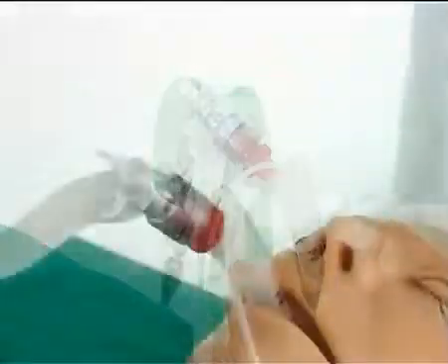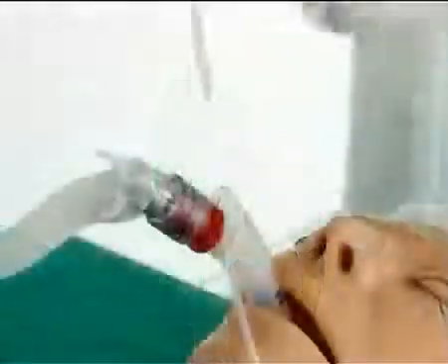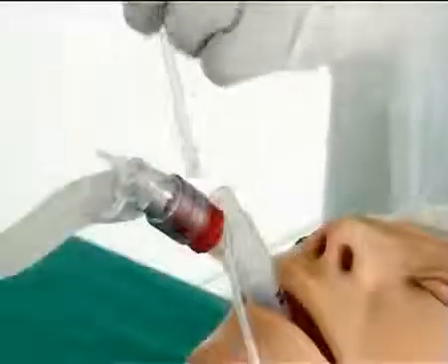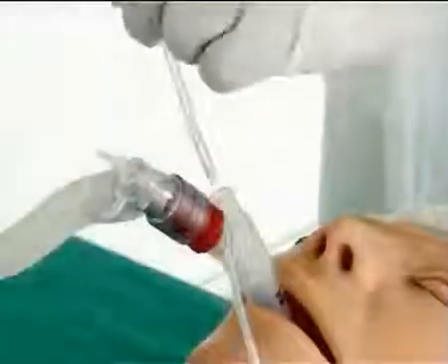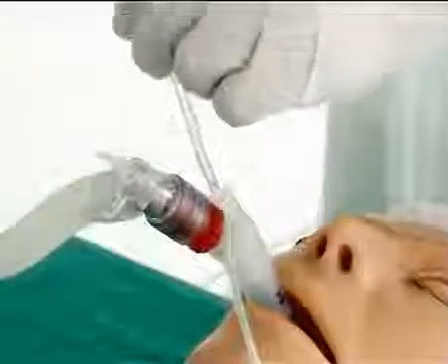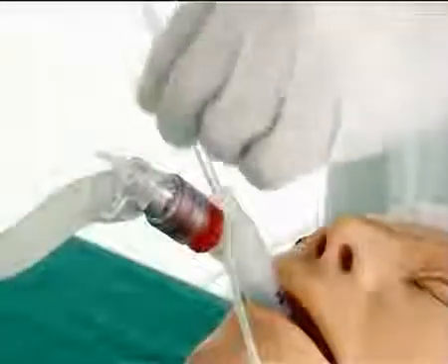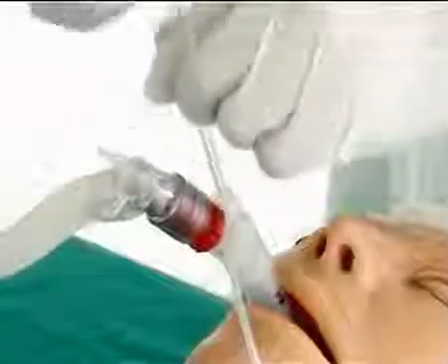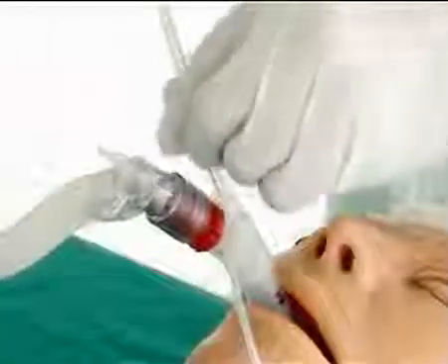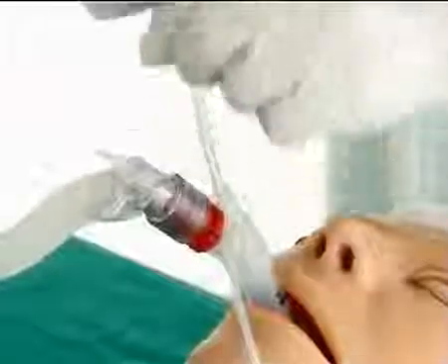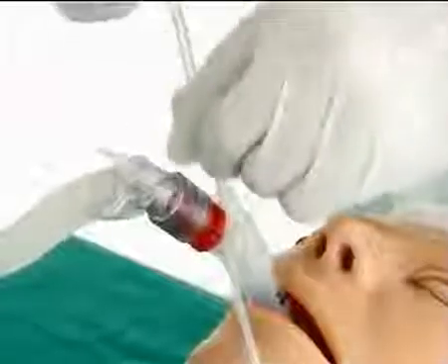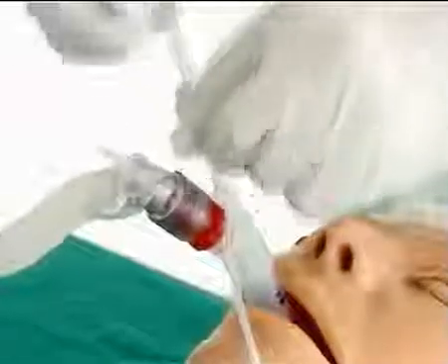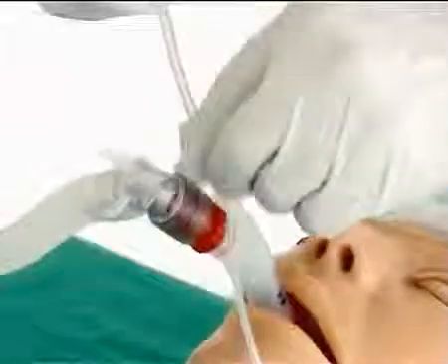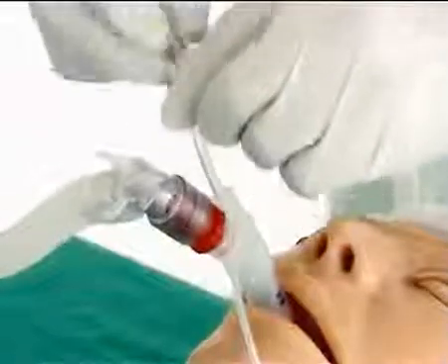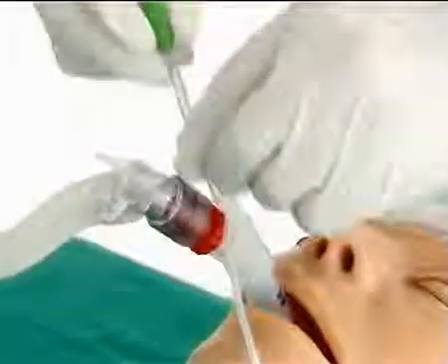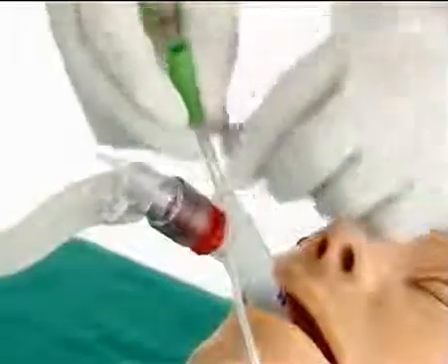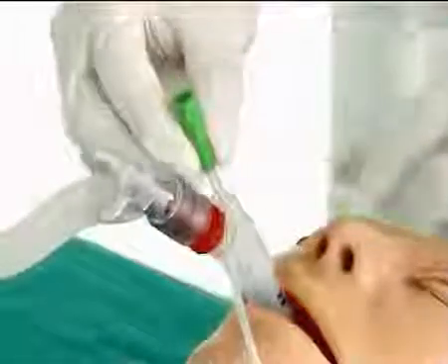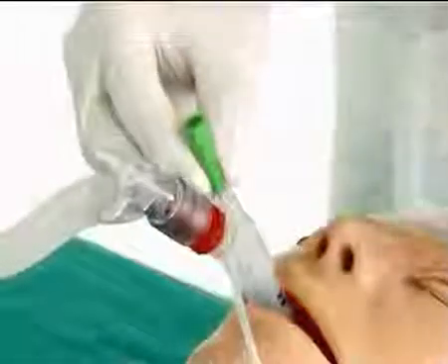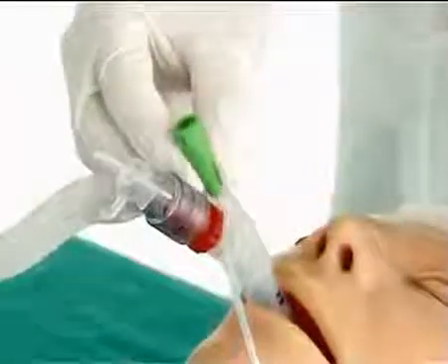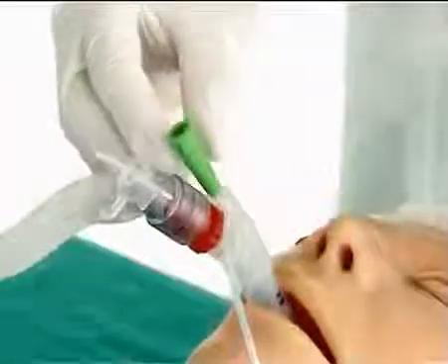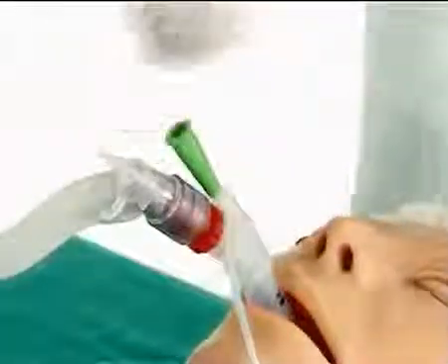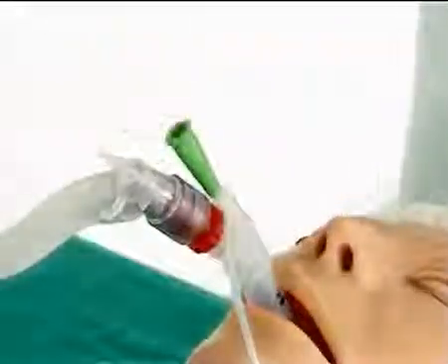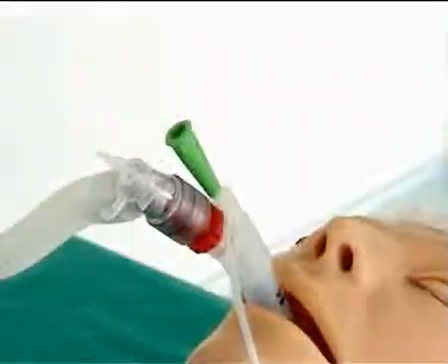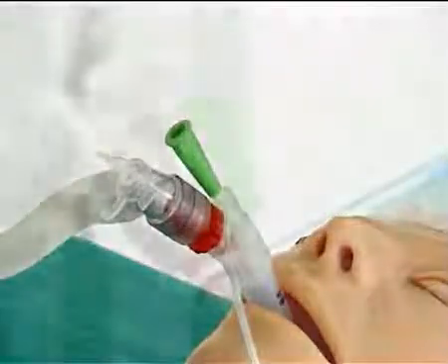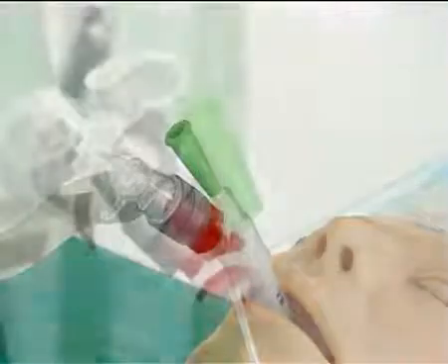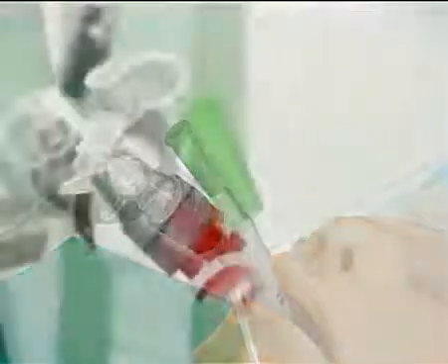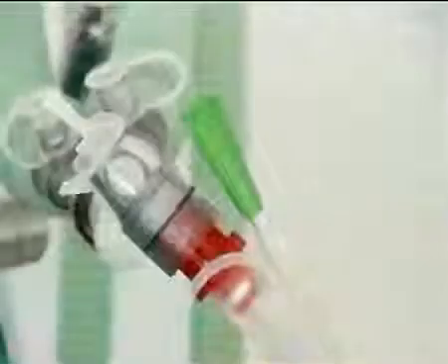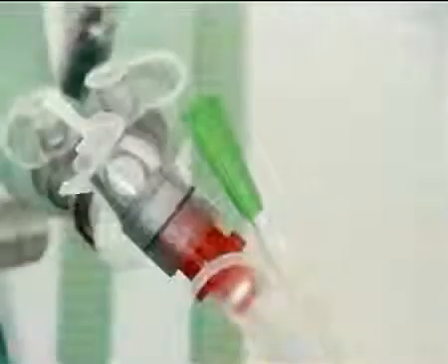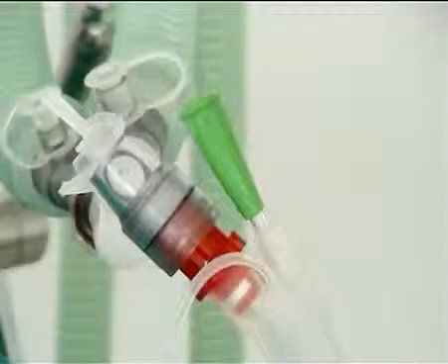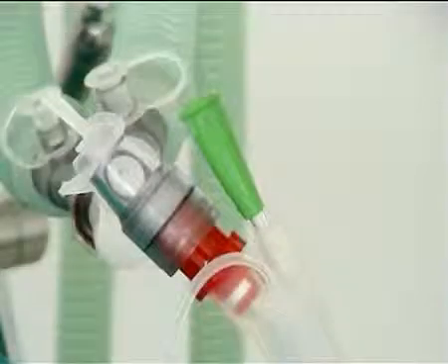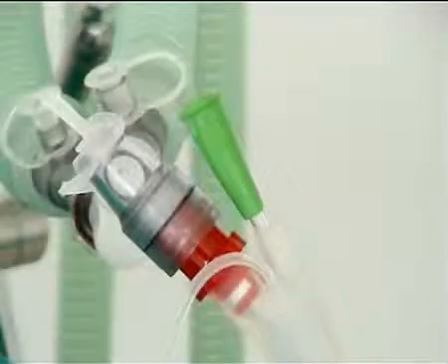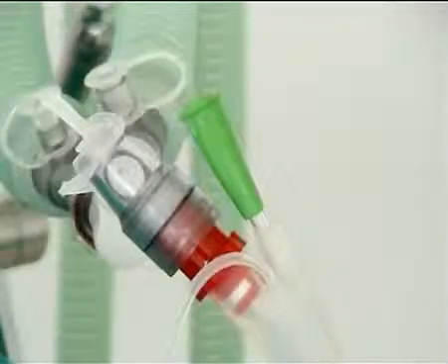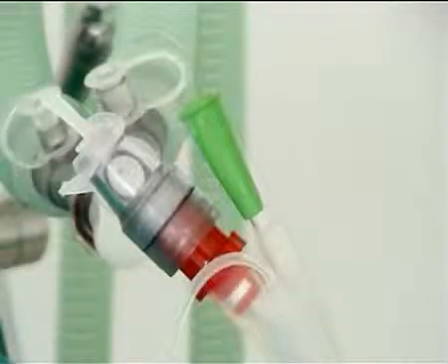The drain tube of the LTS is used for stomach pressure release and allows the insertion of a suction or gastric catheter of maximum 14 charrier.